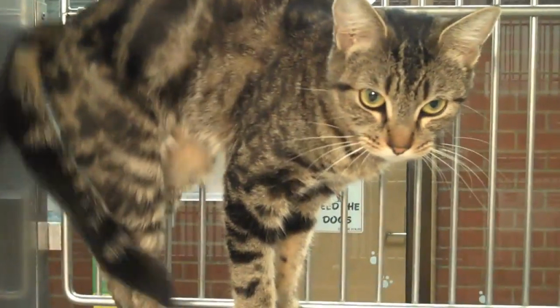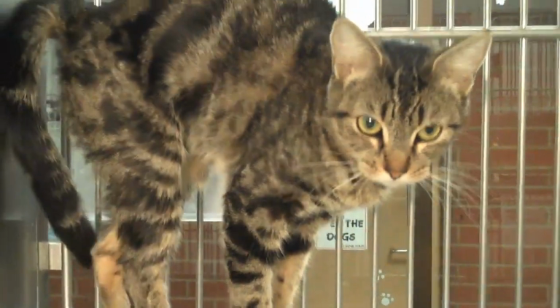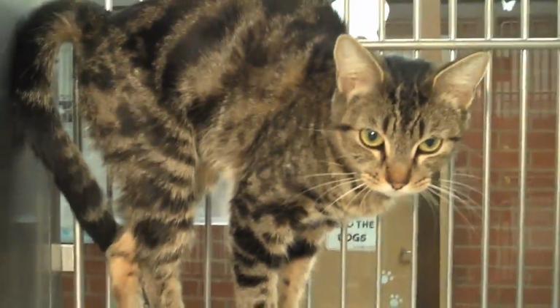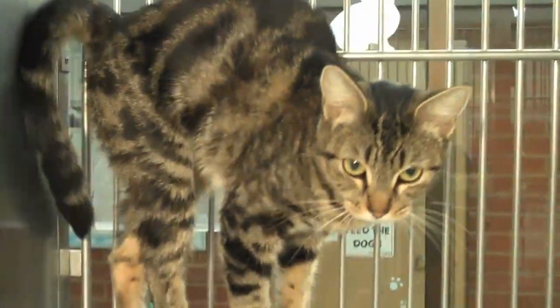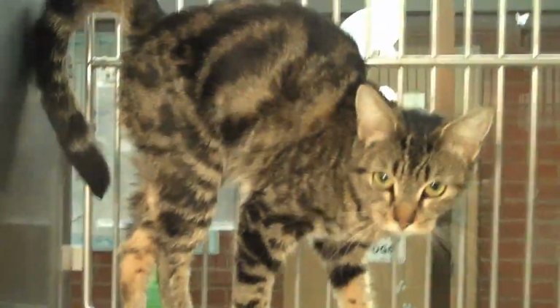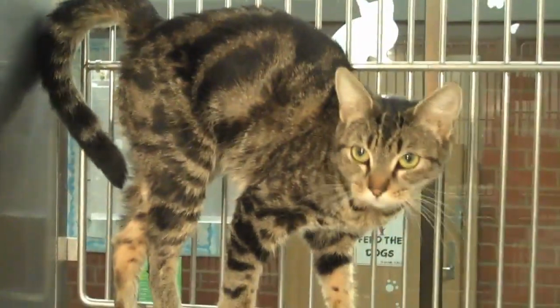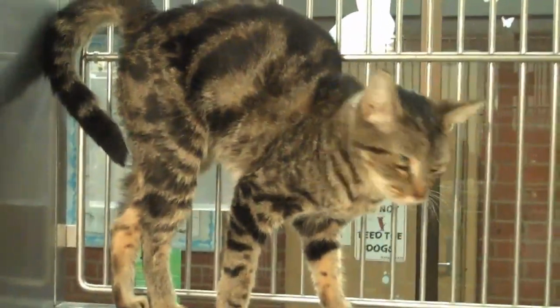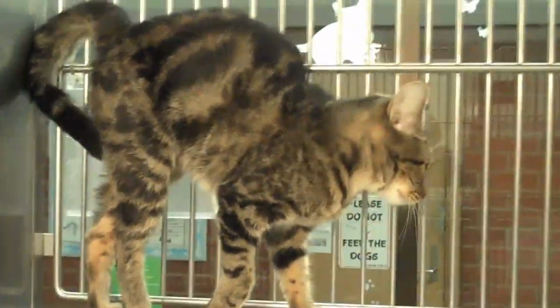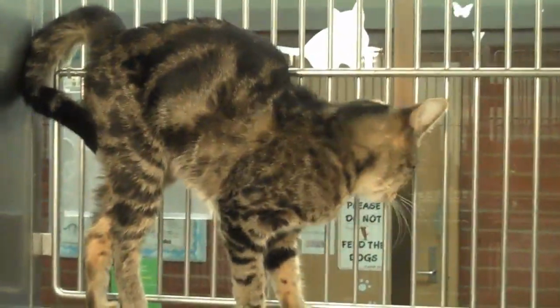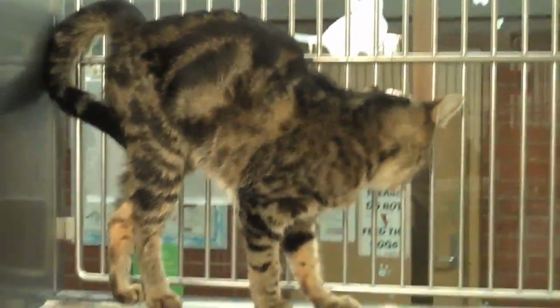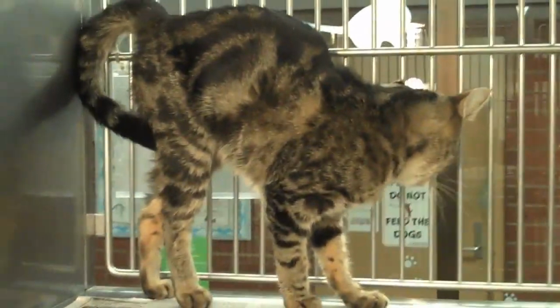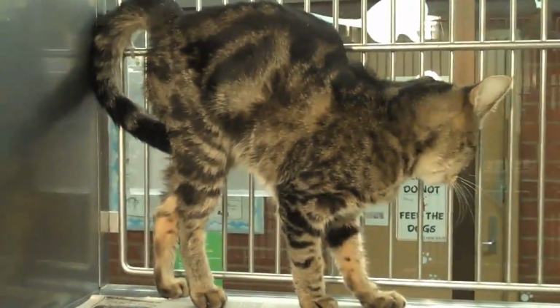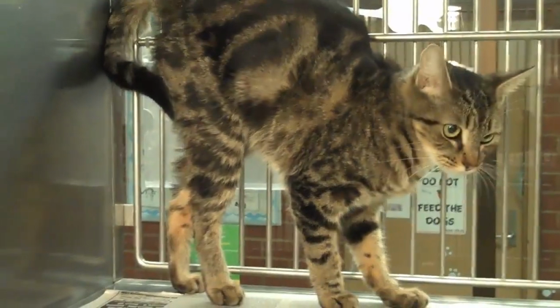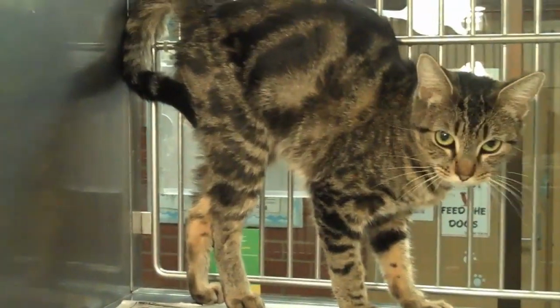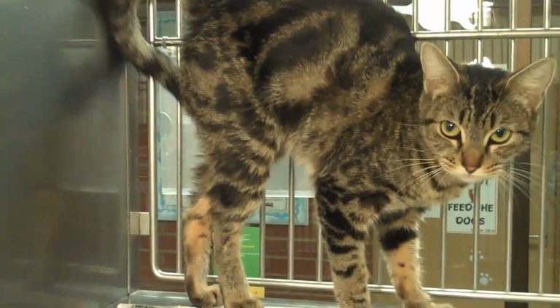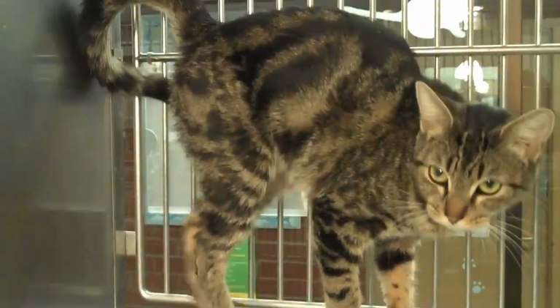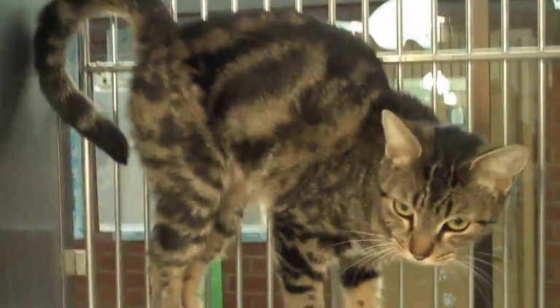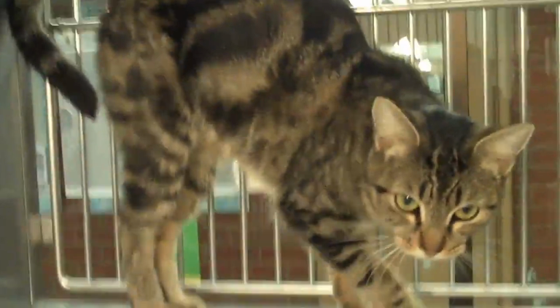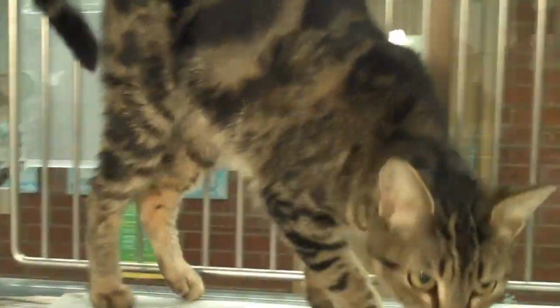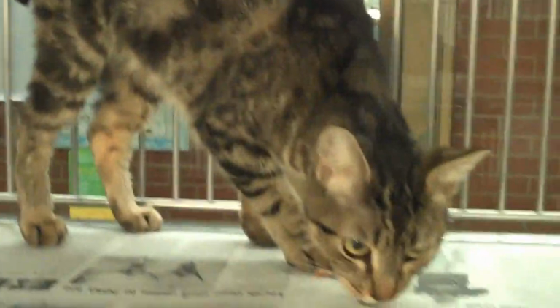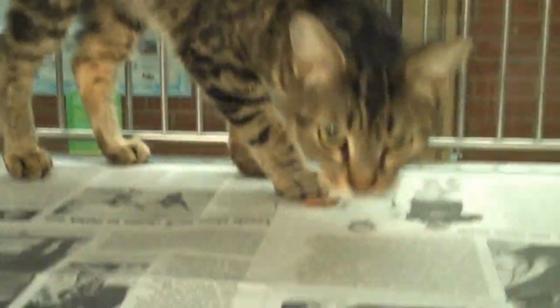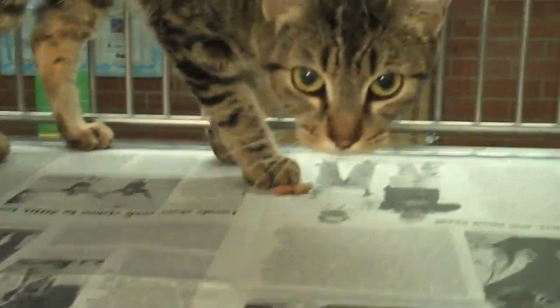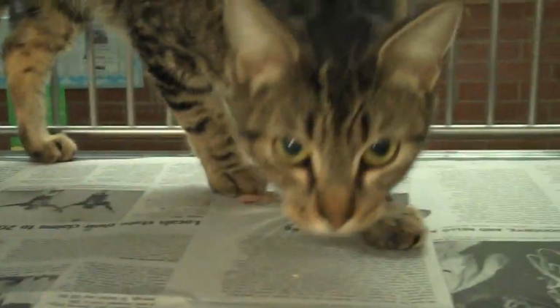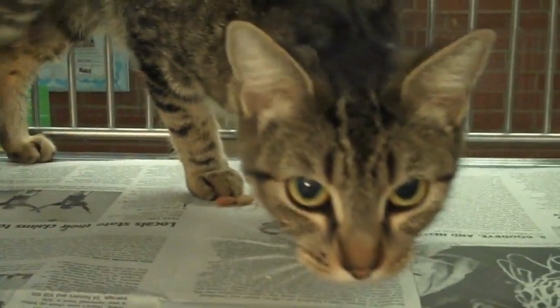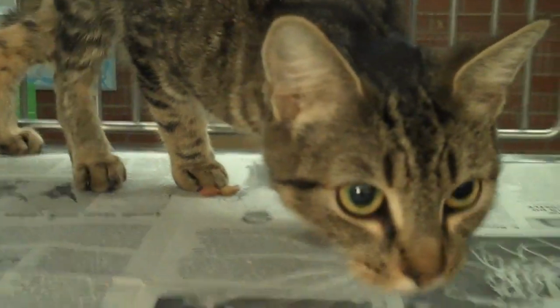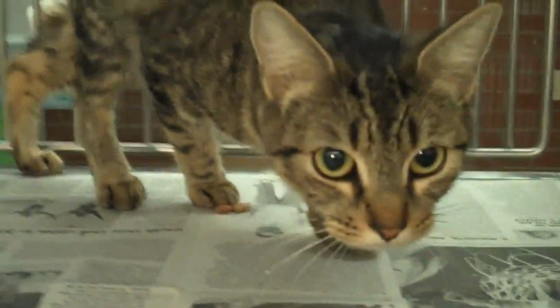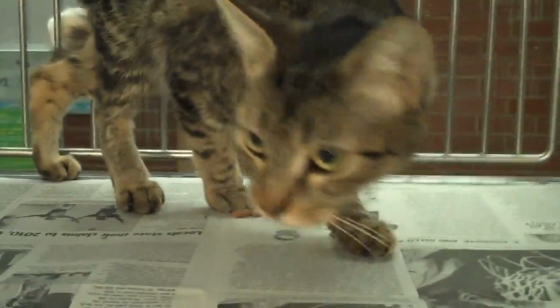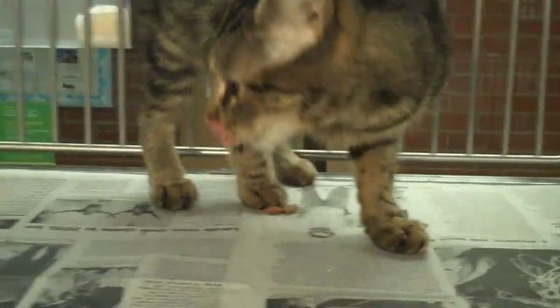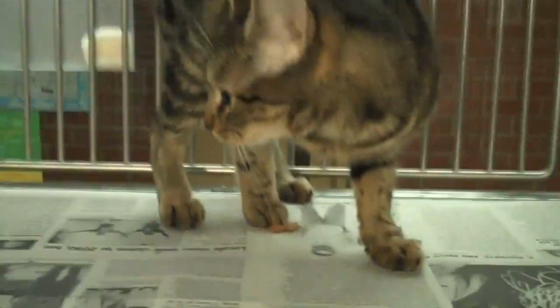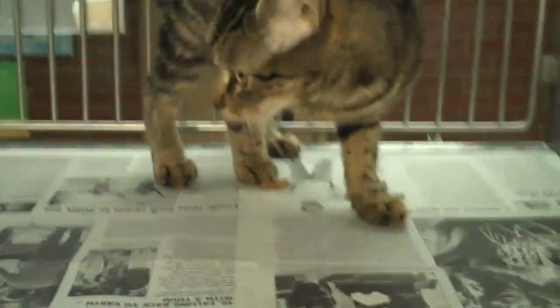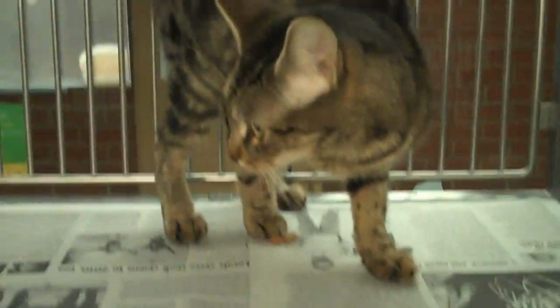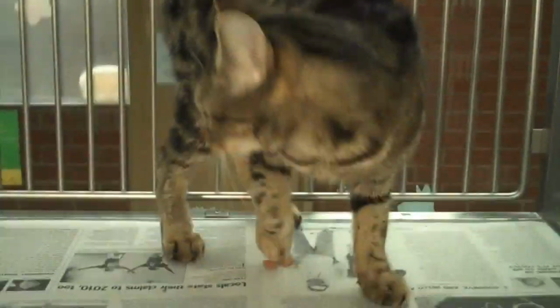Here is Animal ID A1272588. This is the gorgeous Samantha. She is a 10 month old female. She has gorgeous colors.